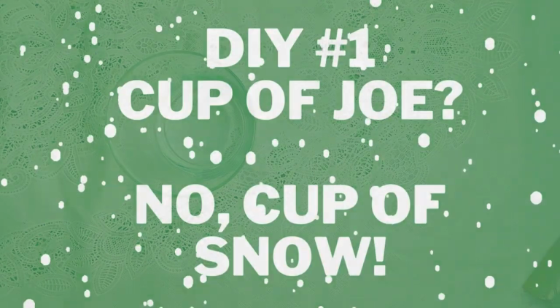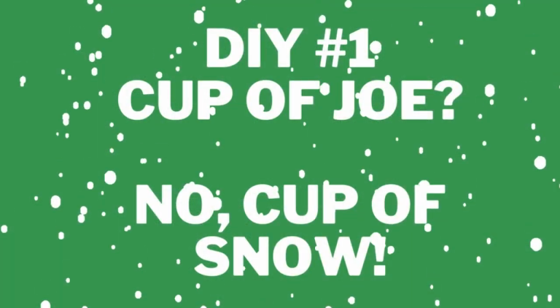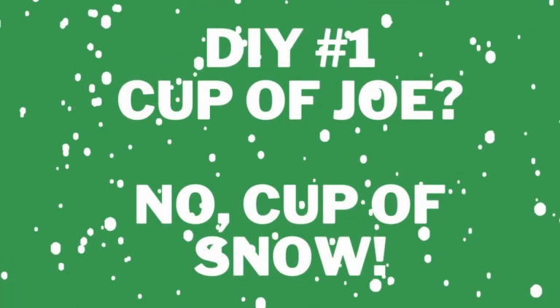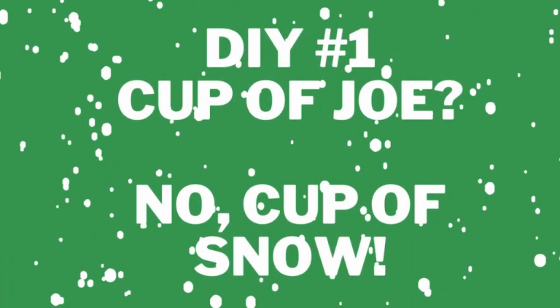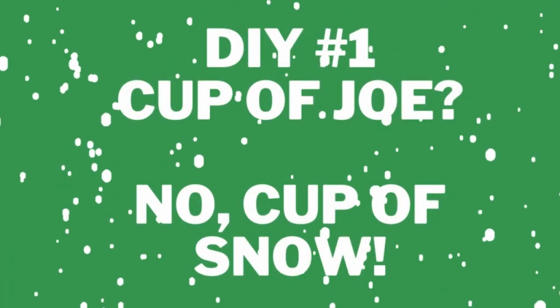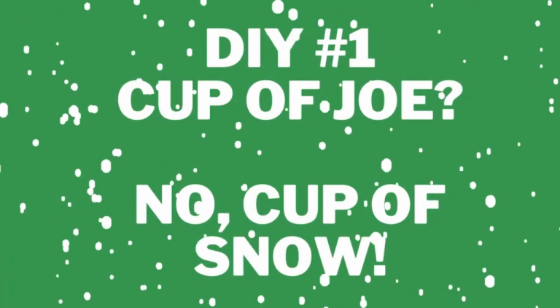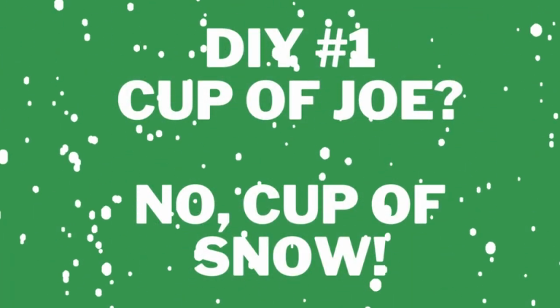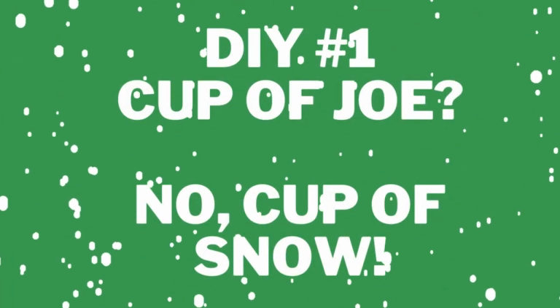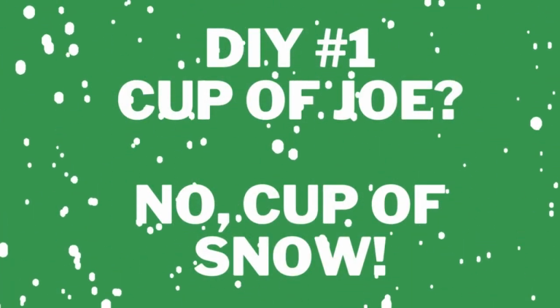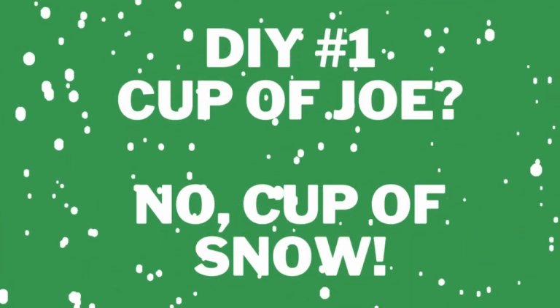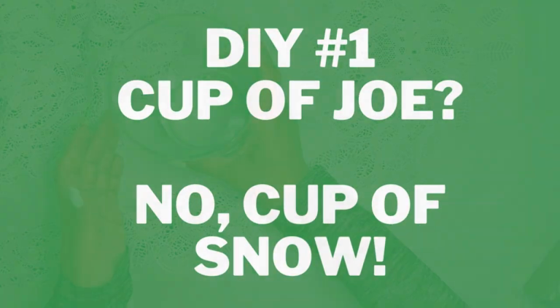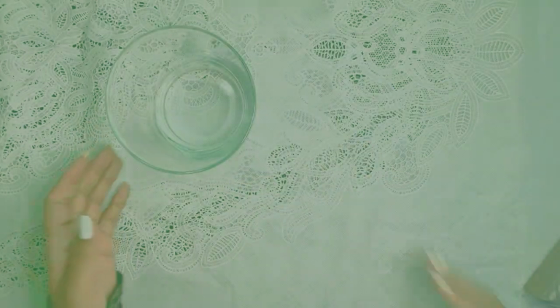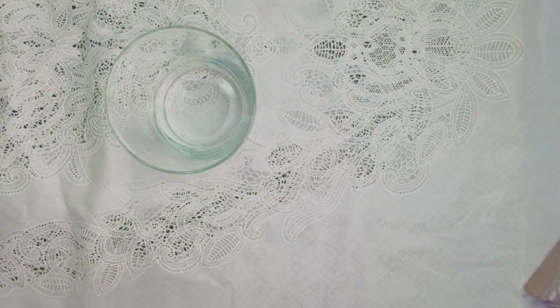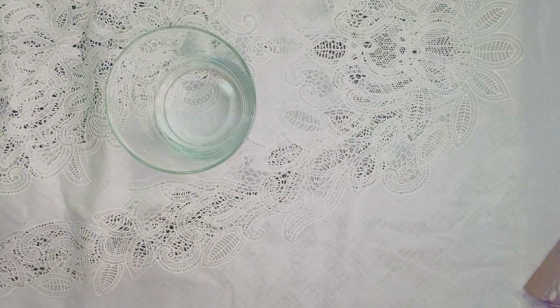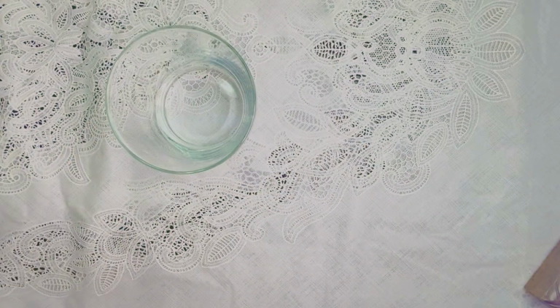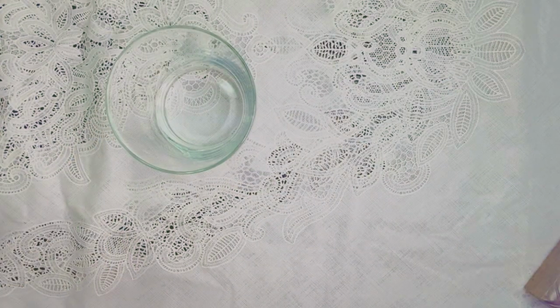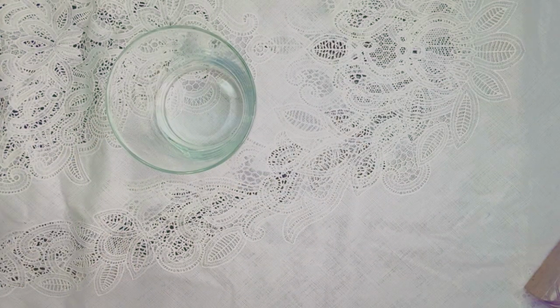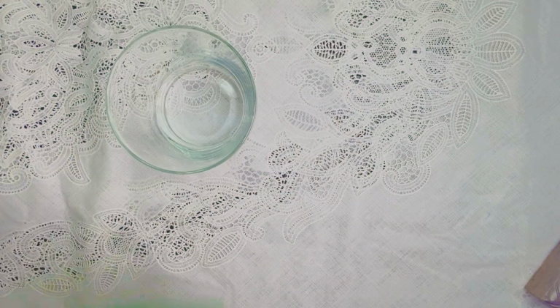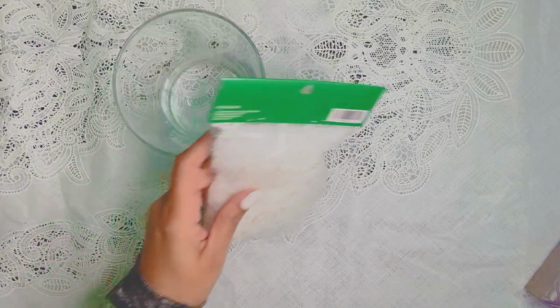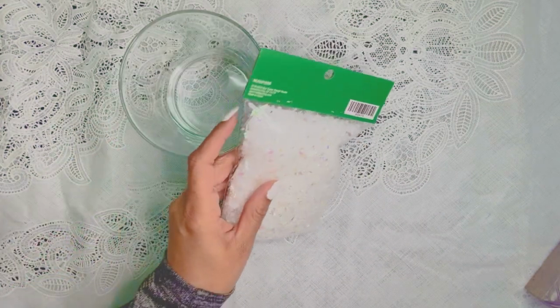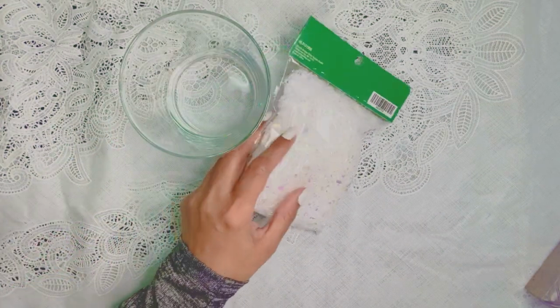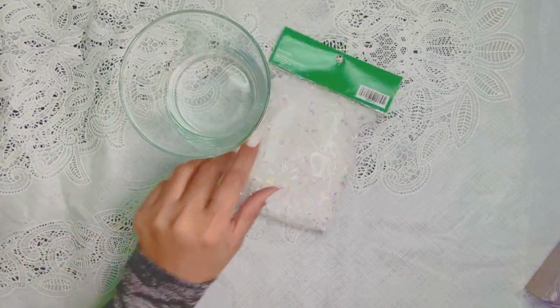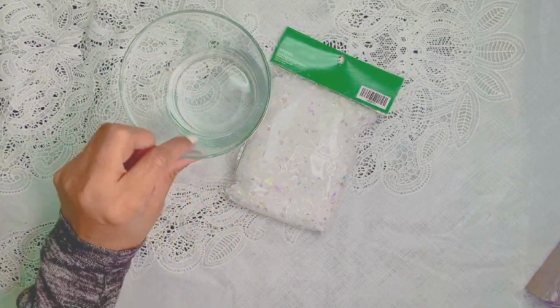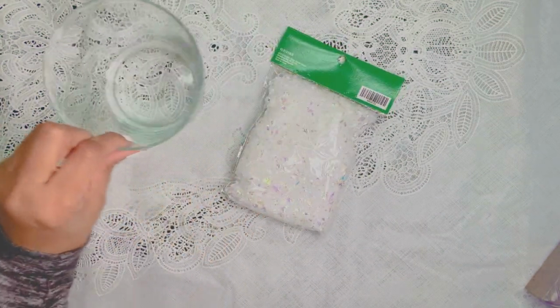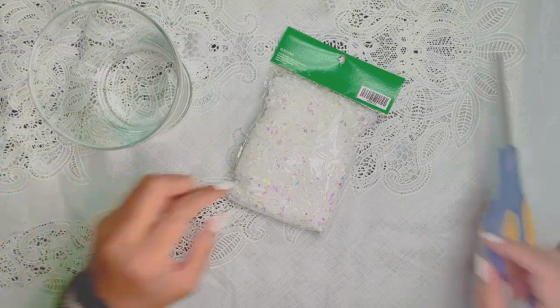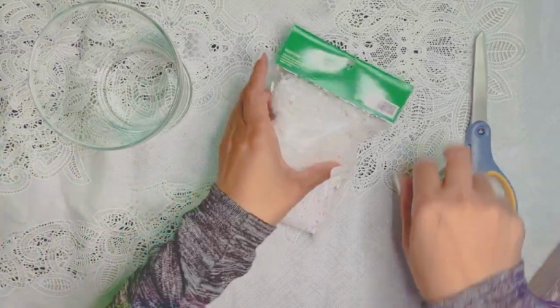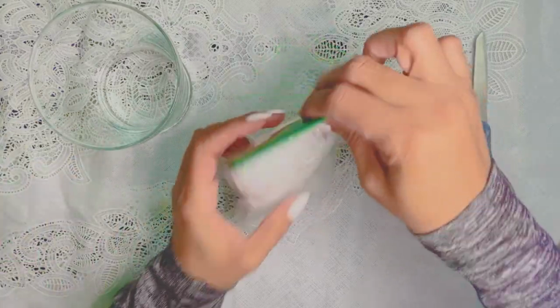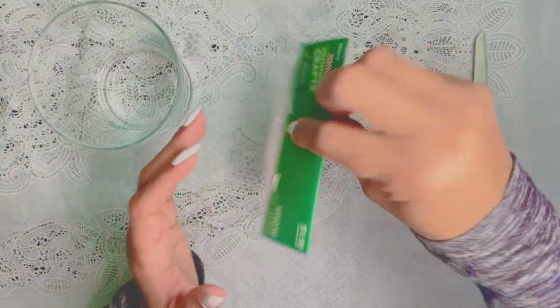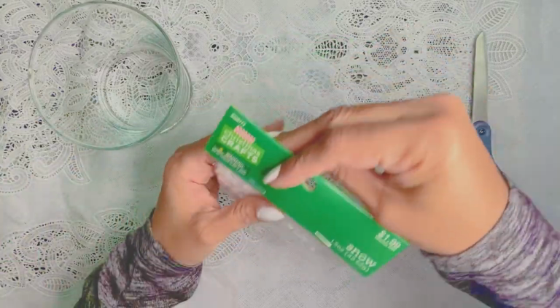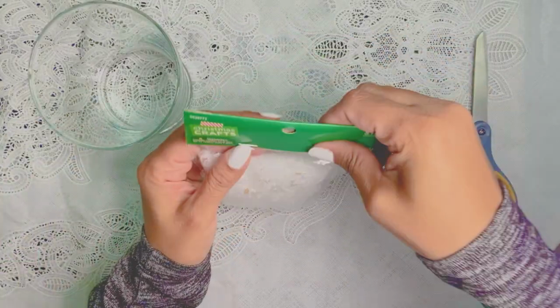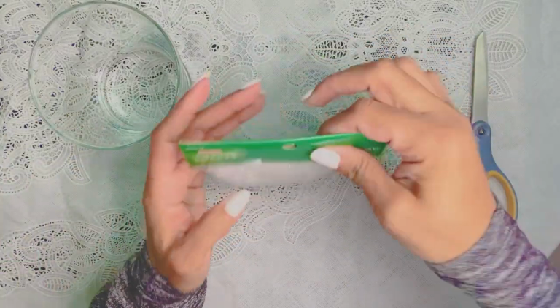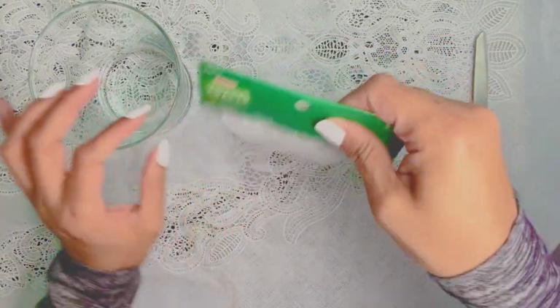Hey everyone, we are back with another DIY compilation video! Today we have four easy, beautiful Christmas DIYs that you can do today. We're gonna start off with our fake snow.